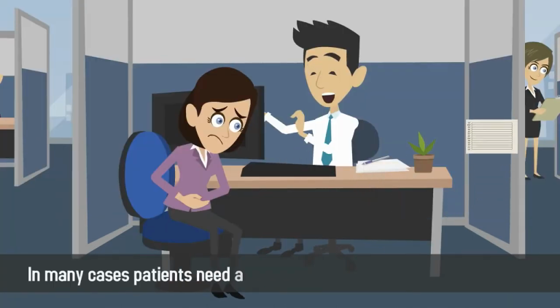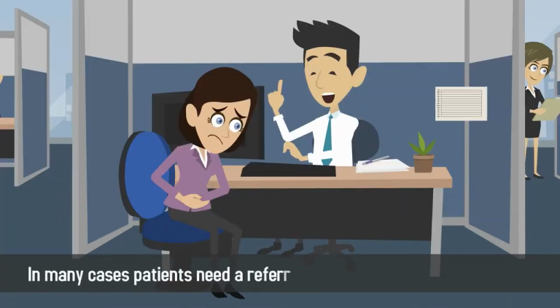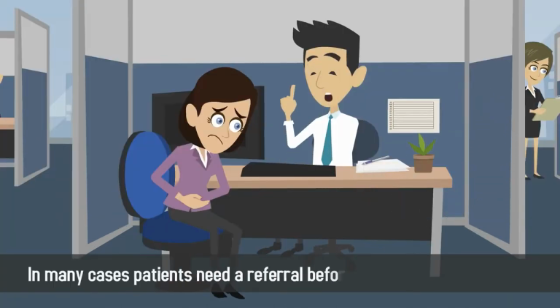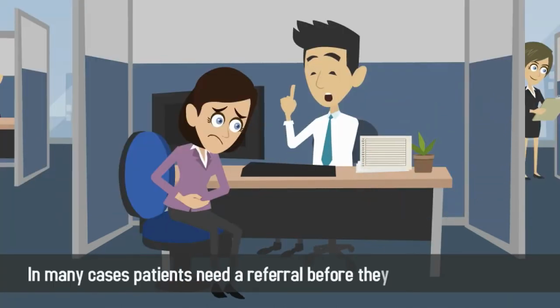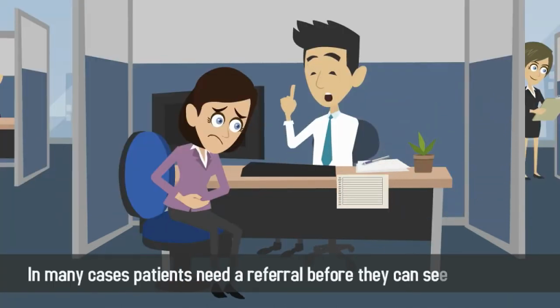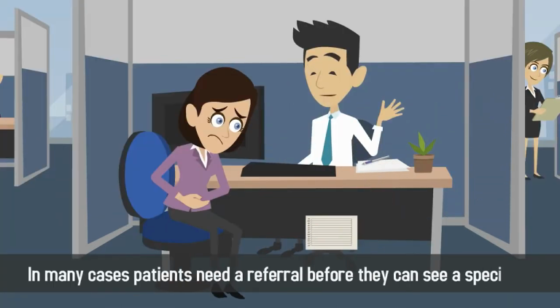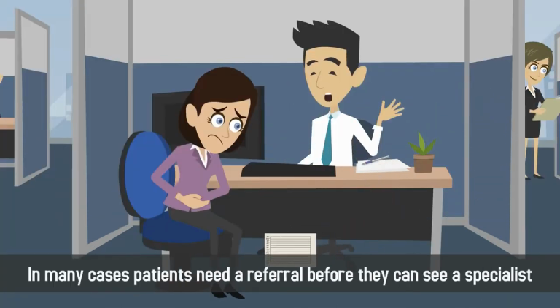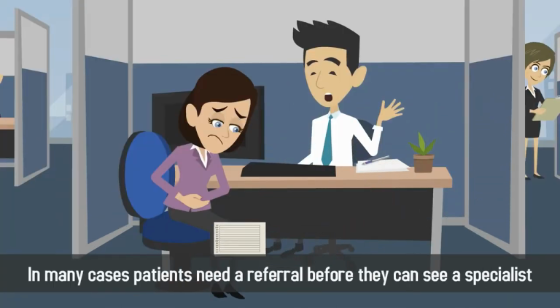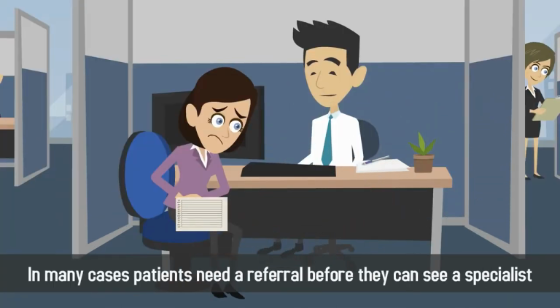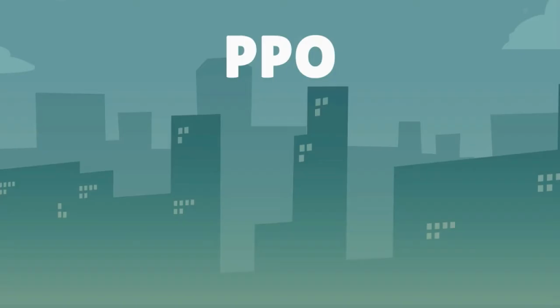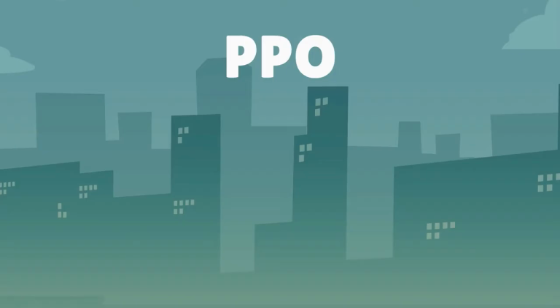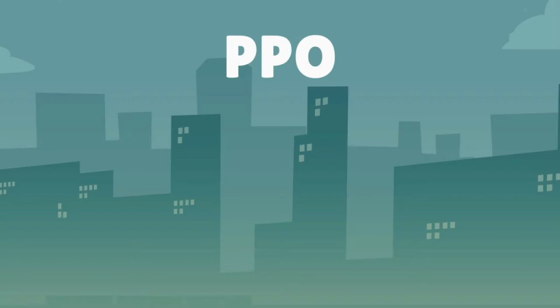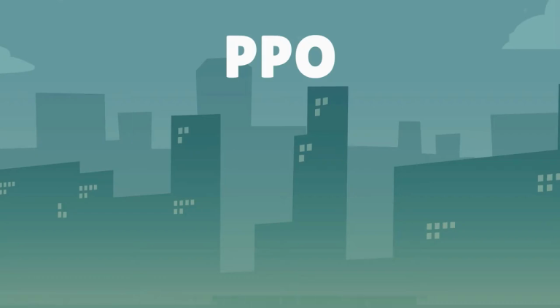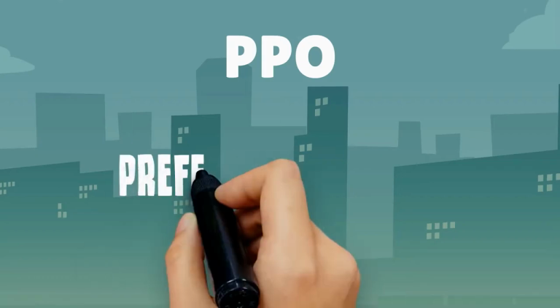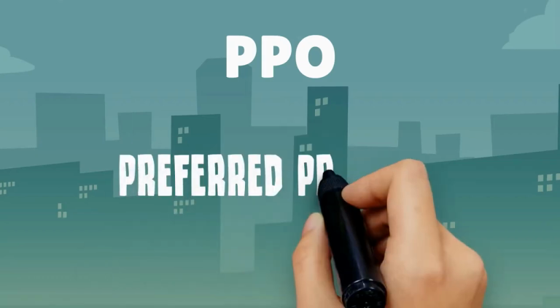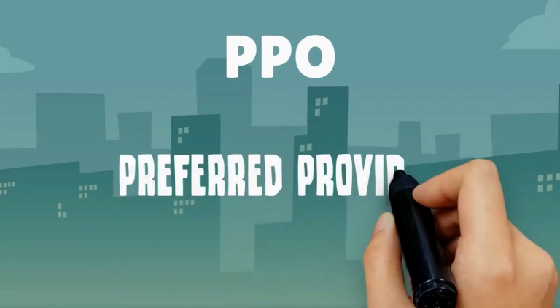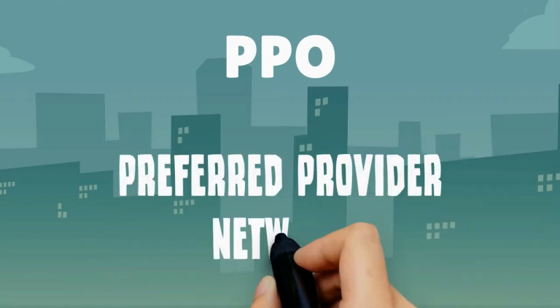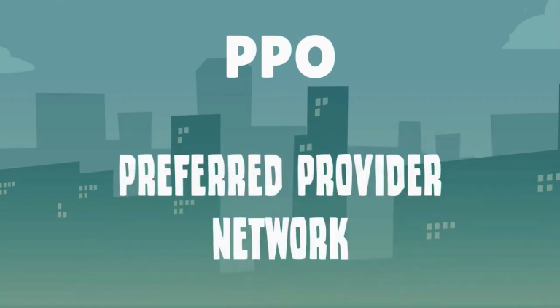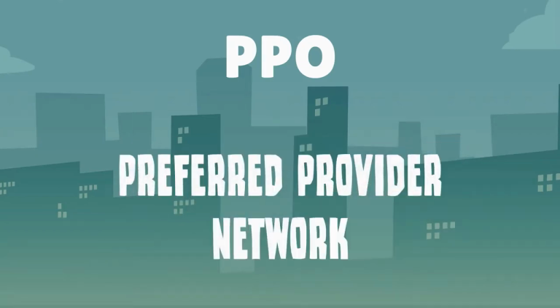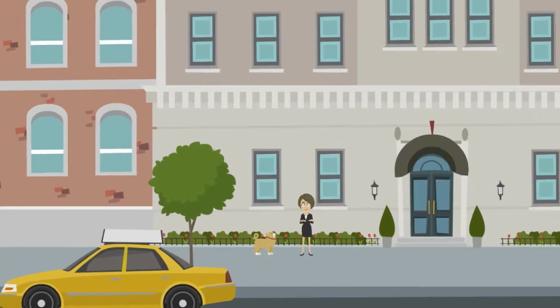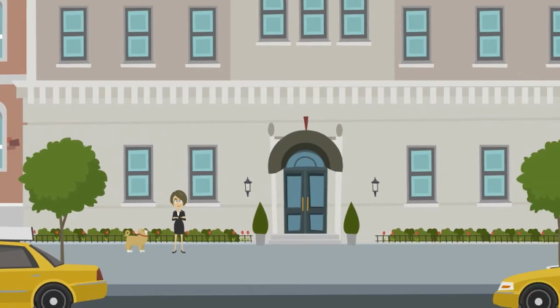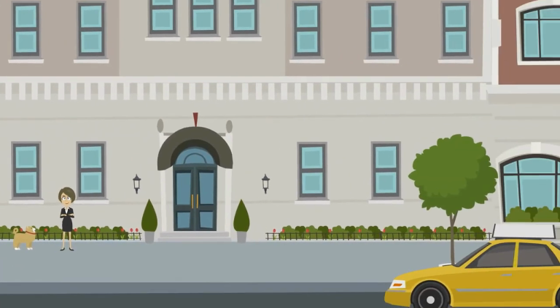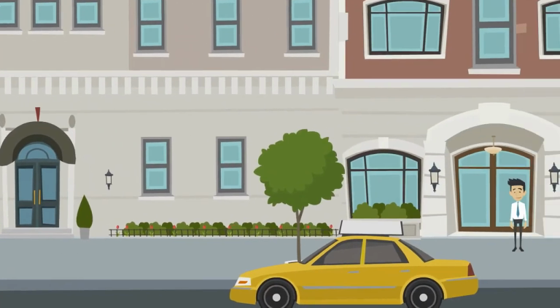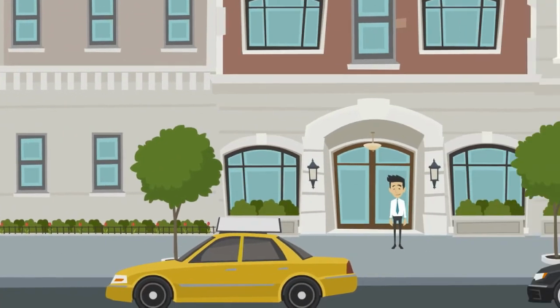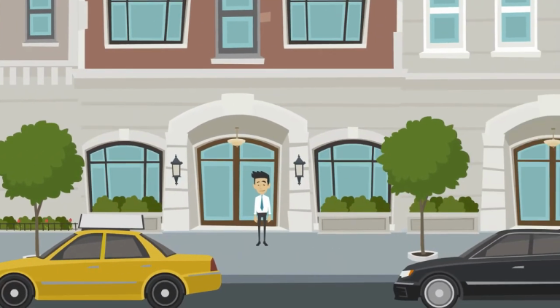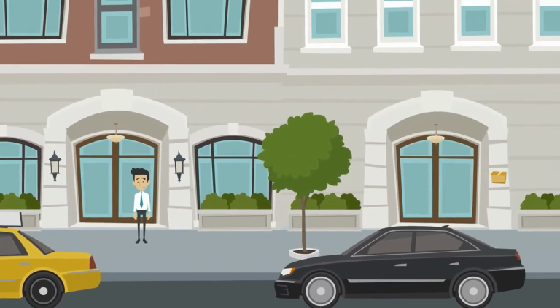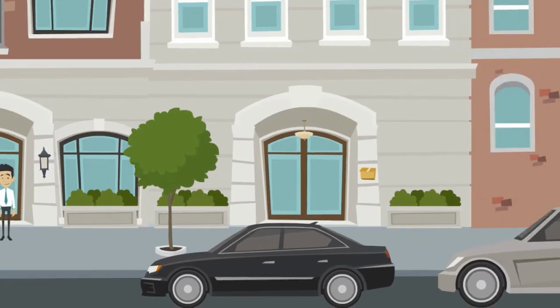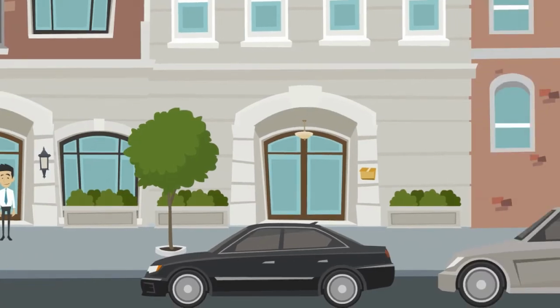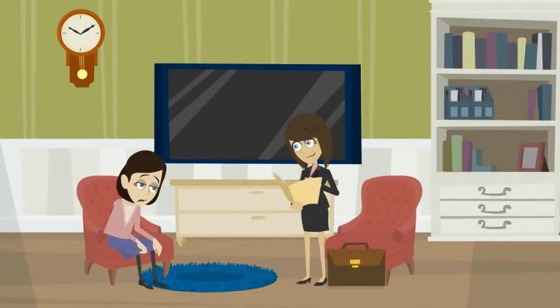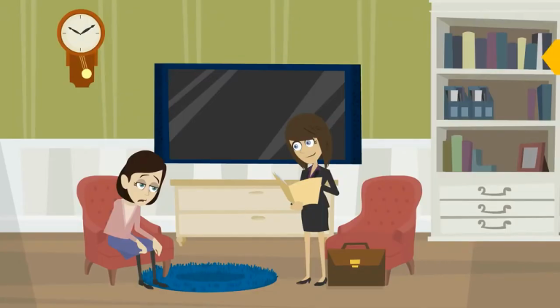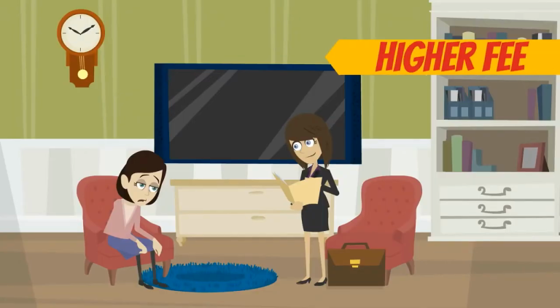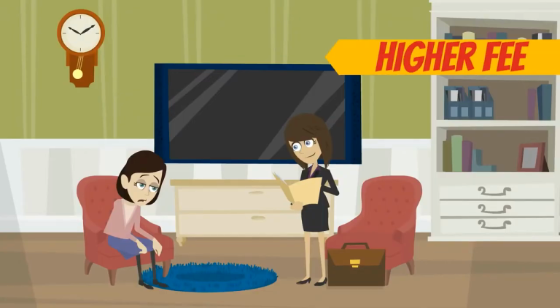A PPO, or preferred provider network, allows patients to see providers outside of their network in exchange for a higher fee.